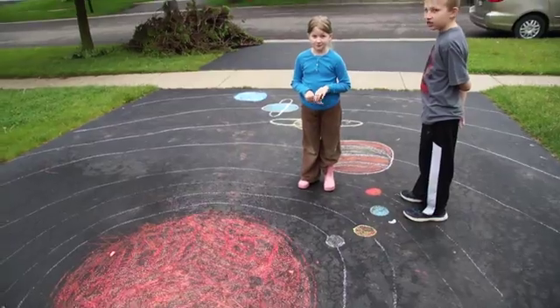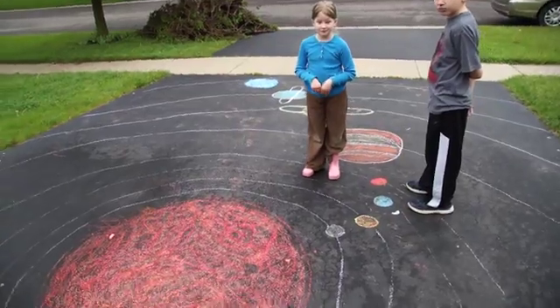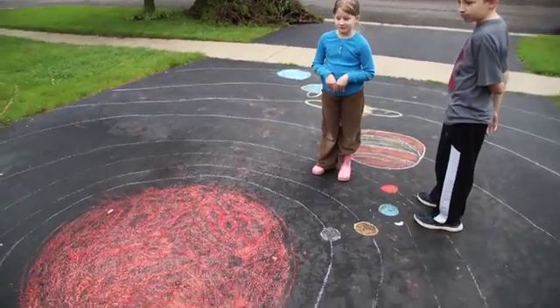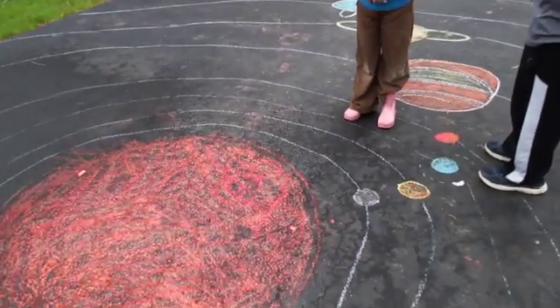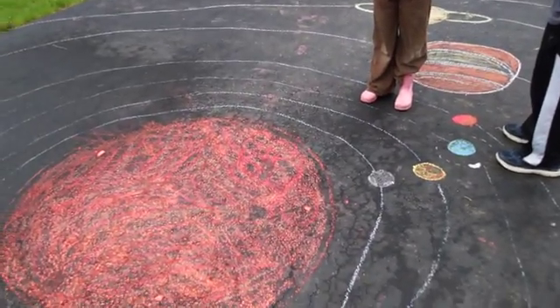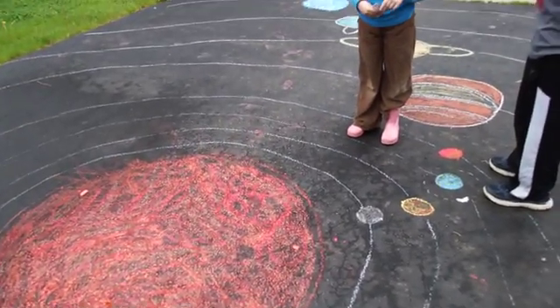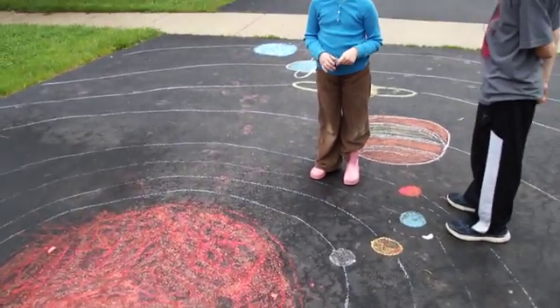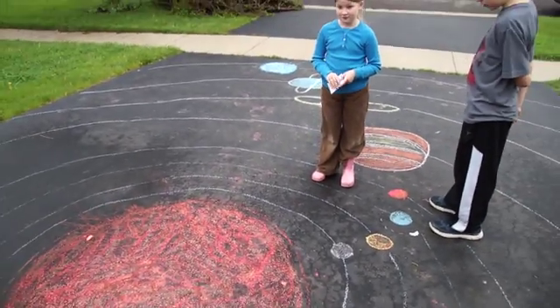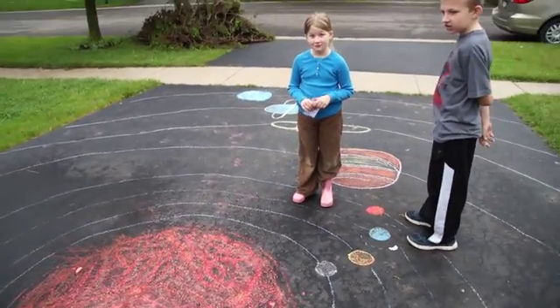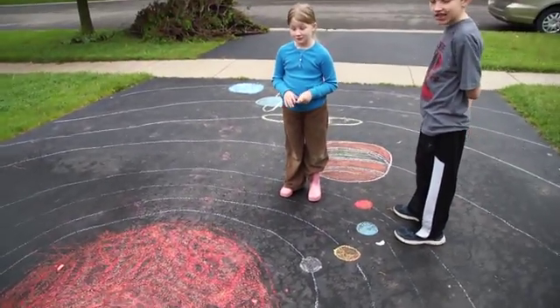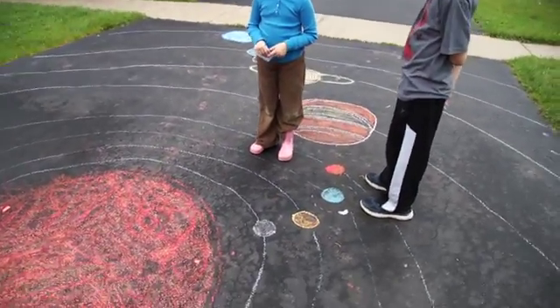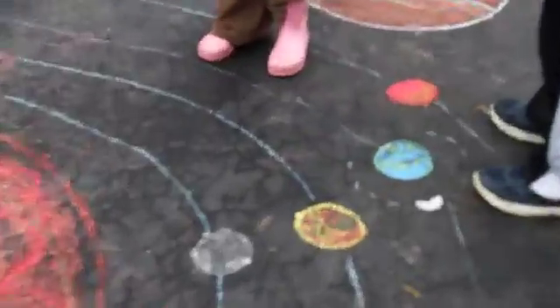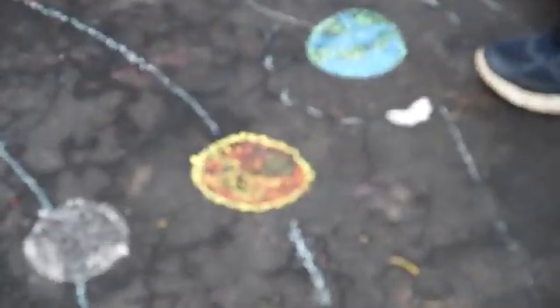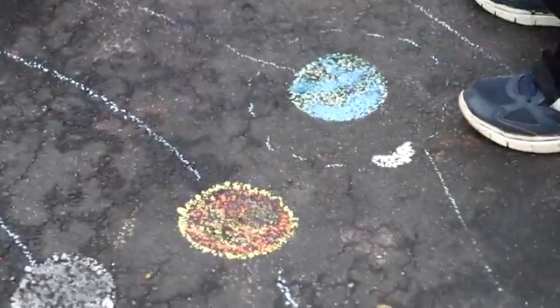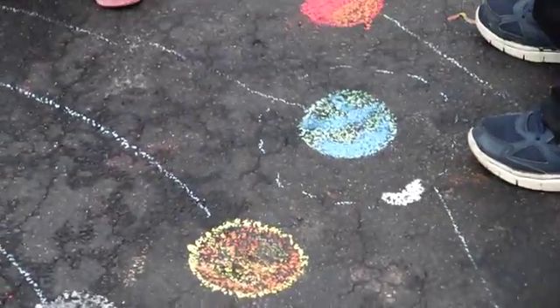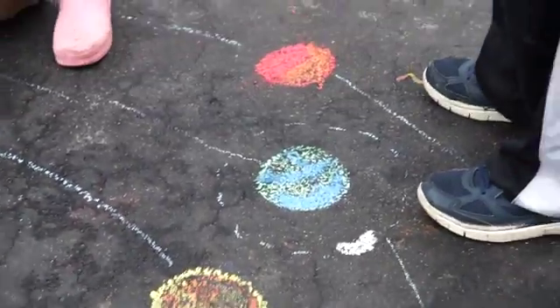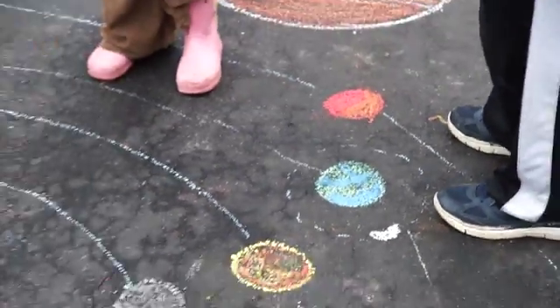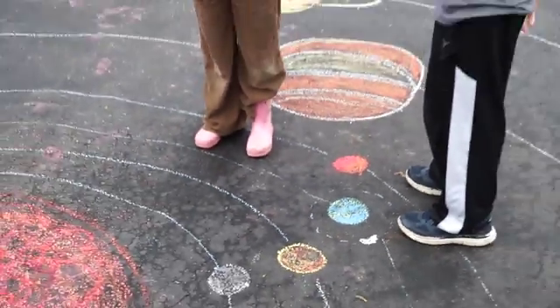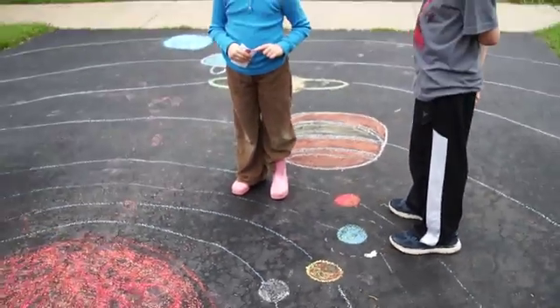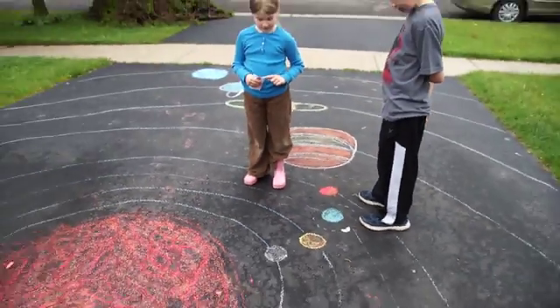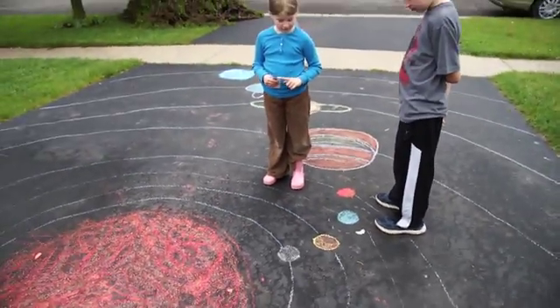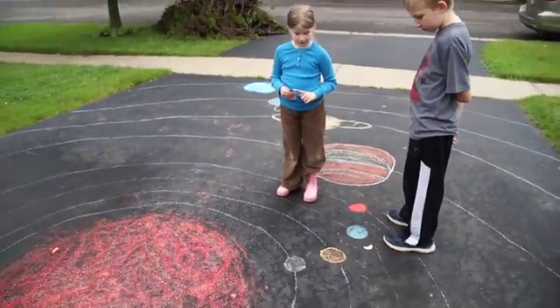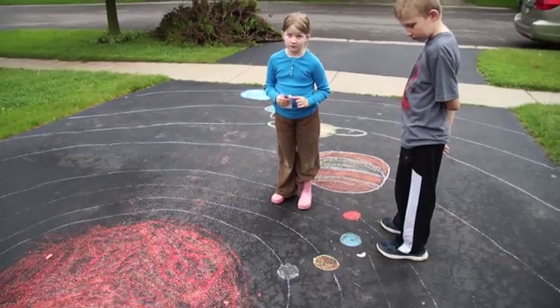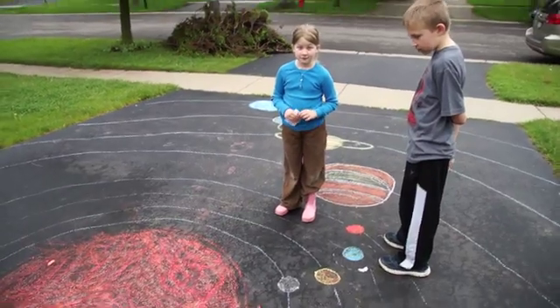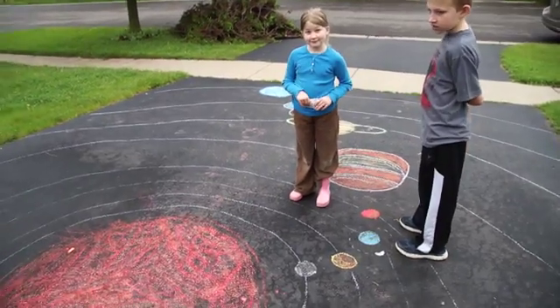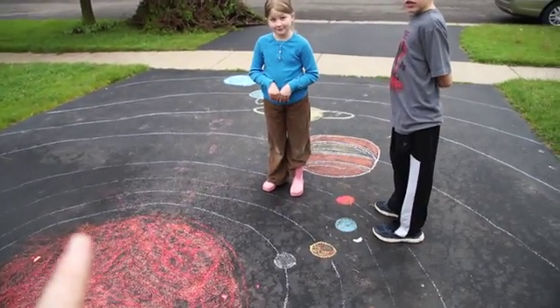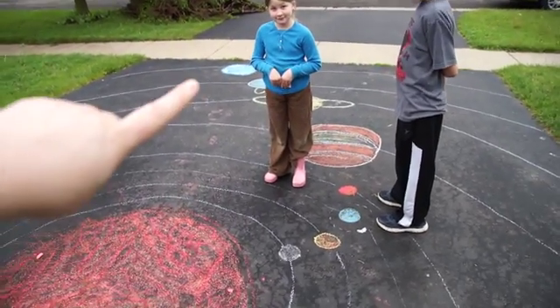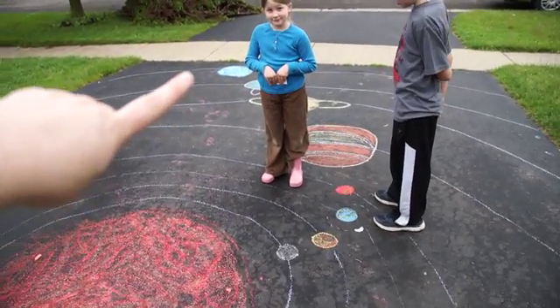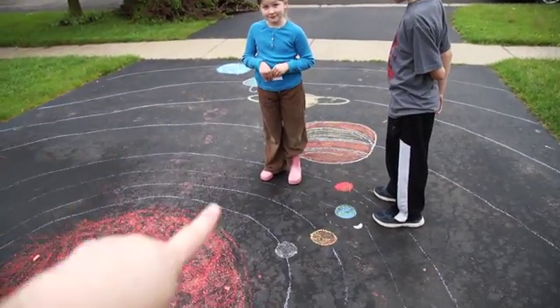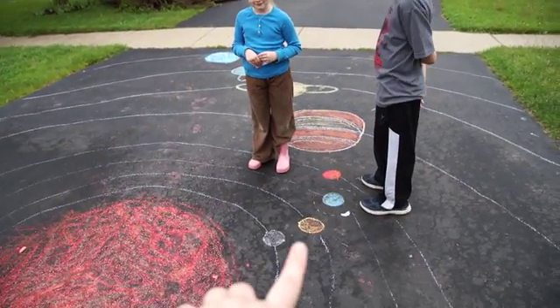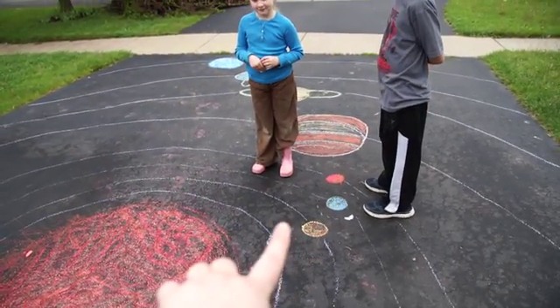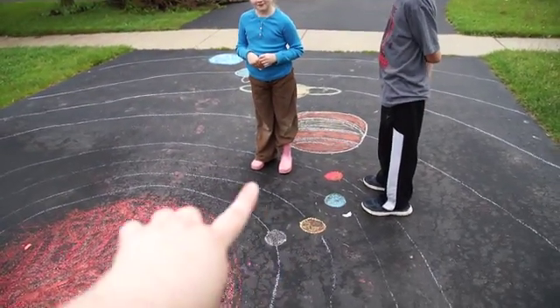For our solar system unit, we've drawn chalk on our driveway to represent all eight planets. We've also got the moon orbiting the Earth, although there are other moons — we didn't put them in. We're talking about orbits here a little bit, so my daughter is going to be the planet Earth.